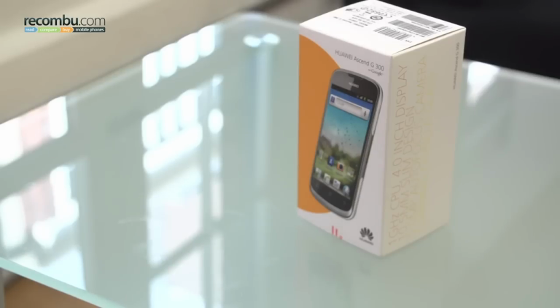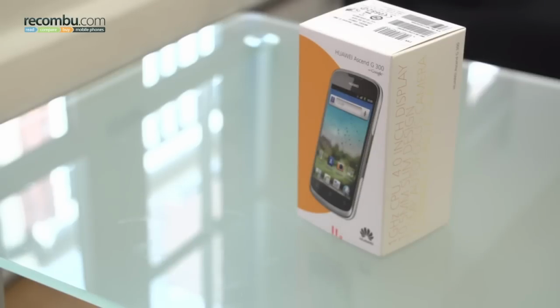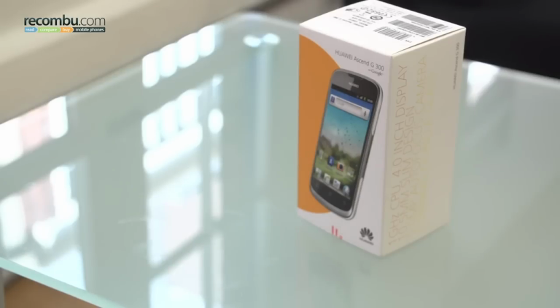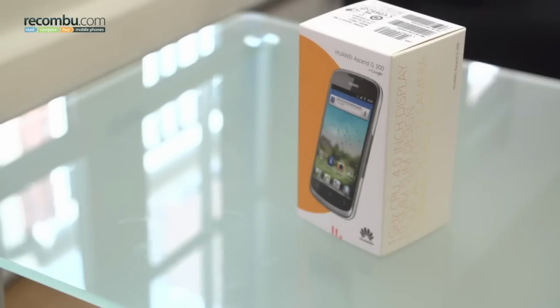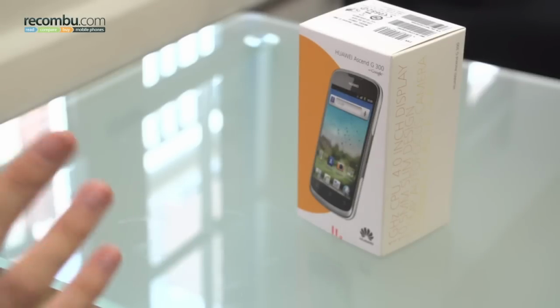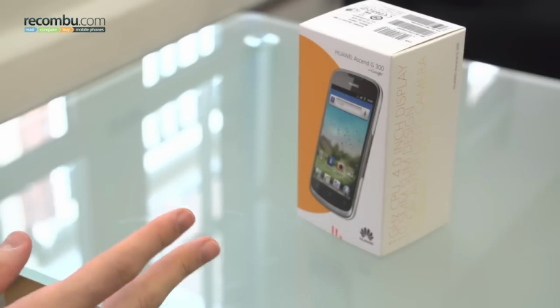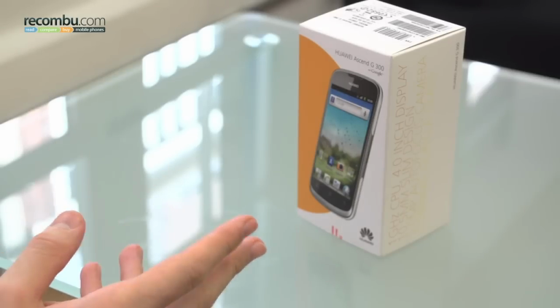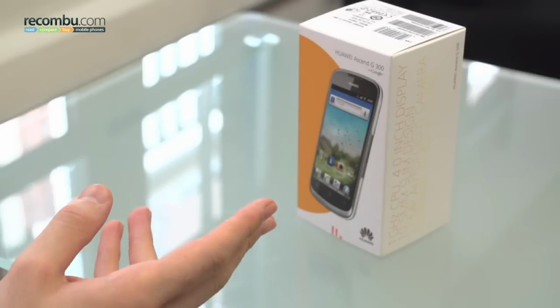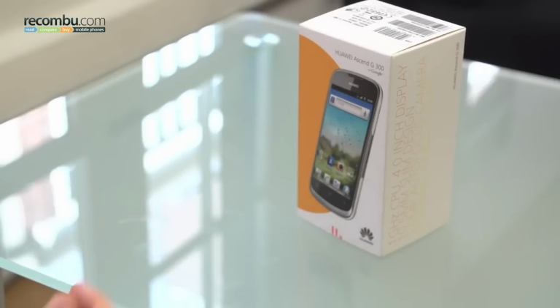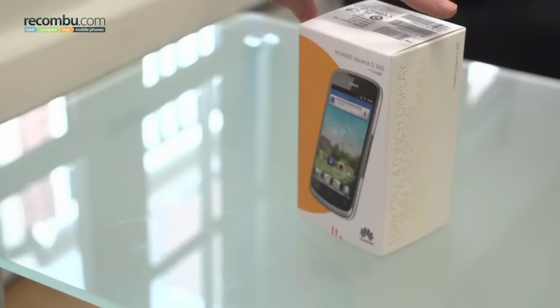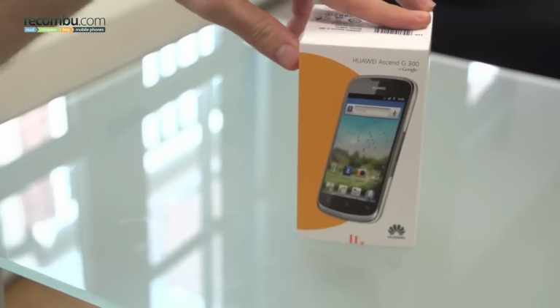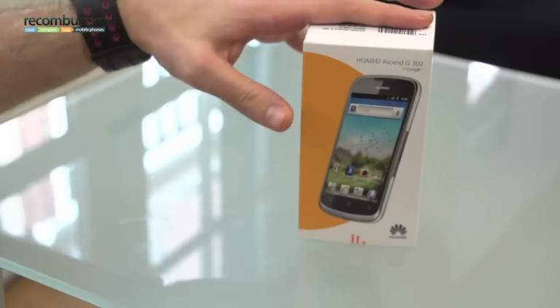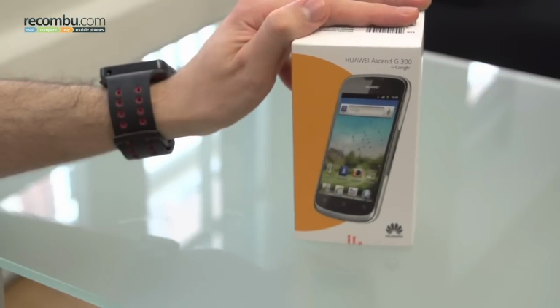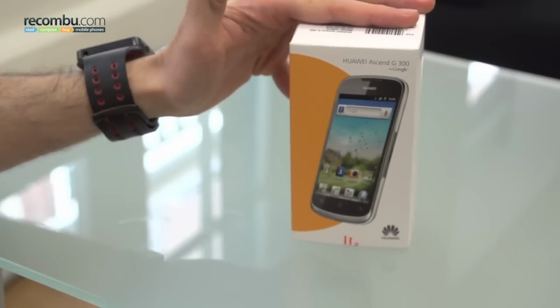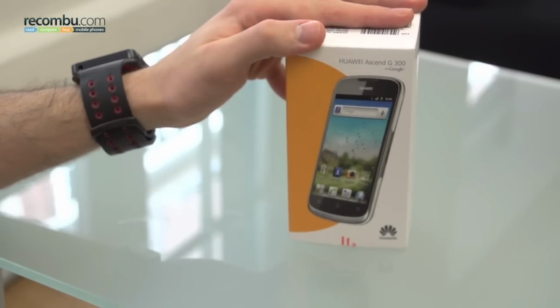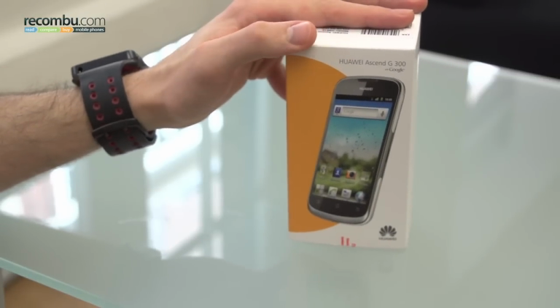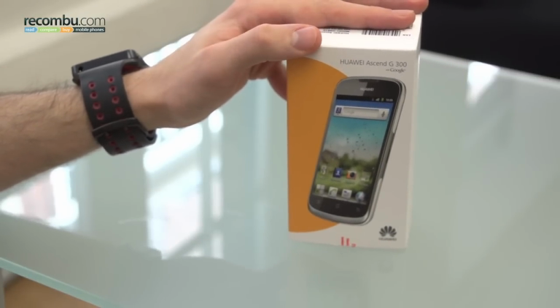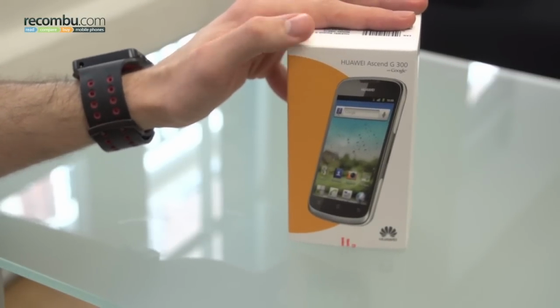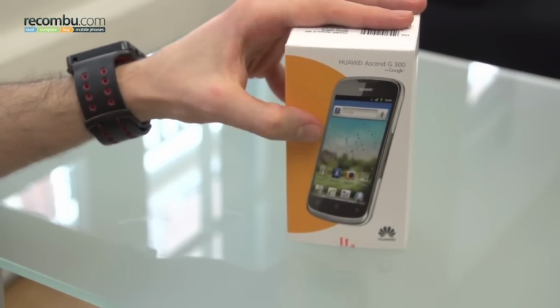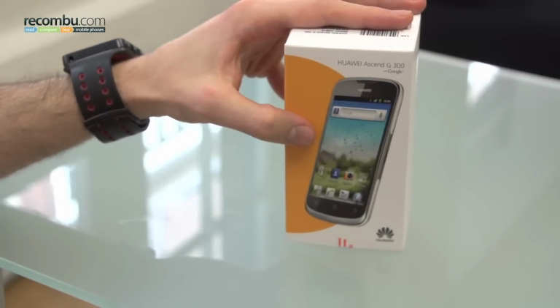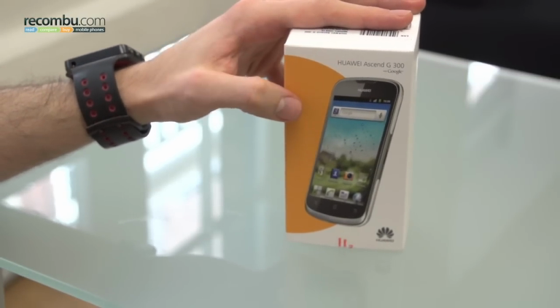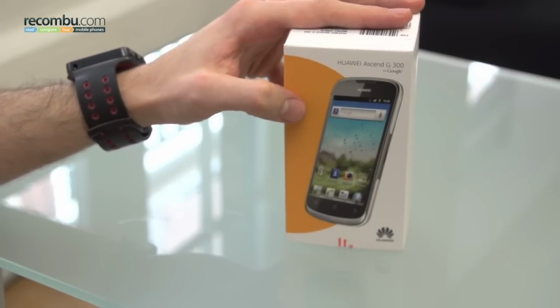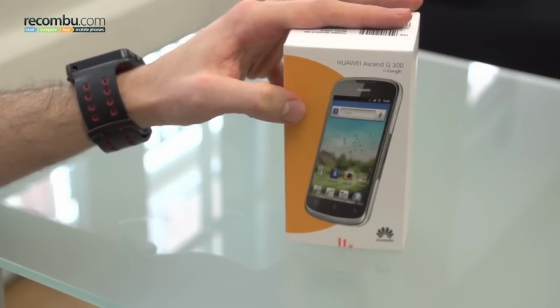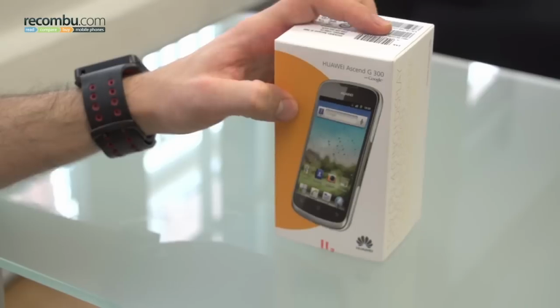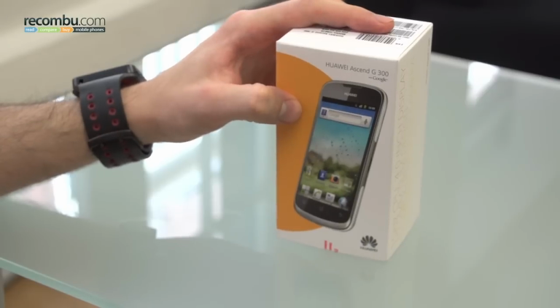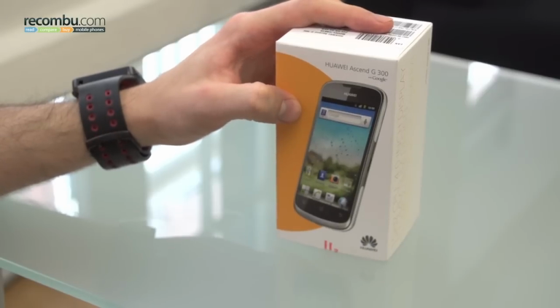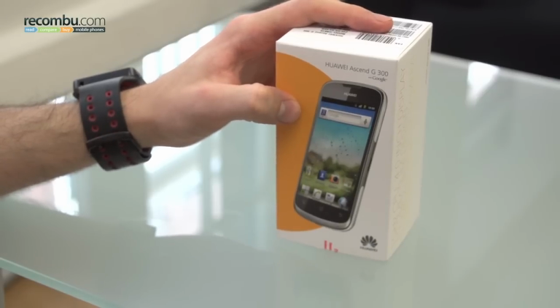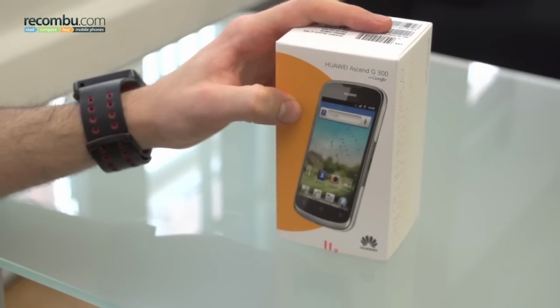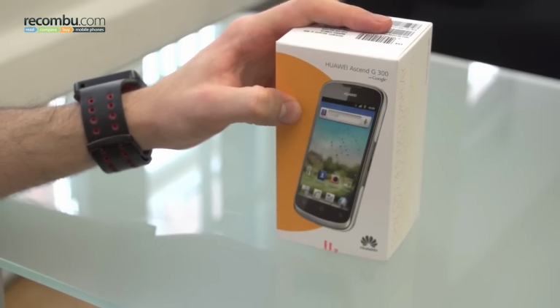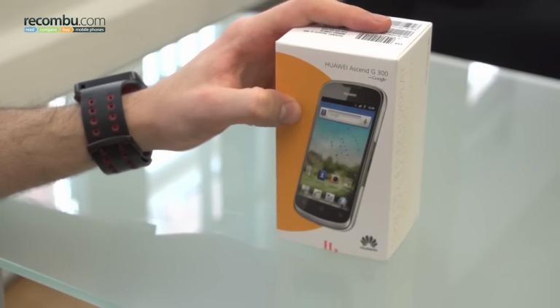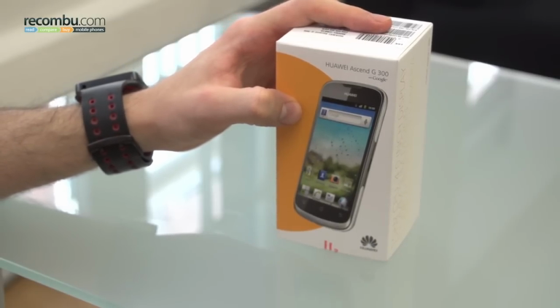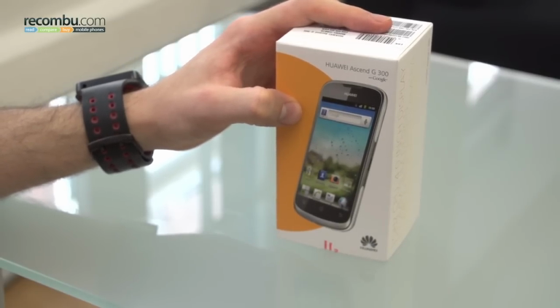Welcome to Recombu. It's Basil here and today I'm unboxing a Huawei Ascend G300. The reason the G300 is such an attractive prospect is because it's got a 1 GHz processor and a 5 megapixel camera, as well as a pretty attractive body and a WVGA screen, but it comes in at £100.